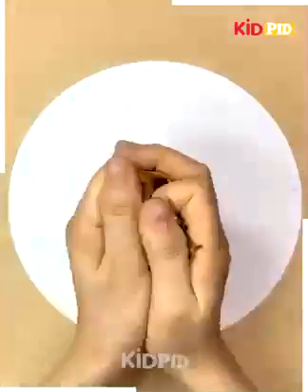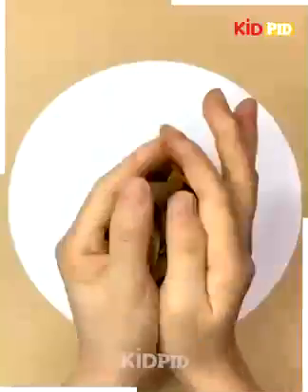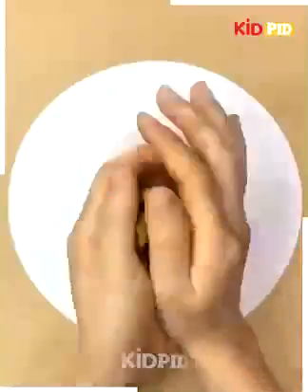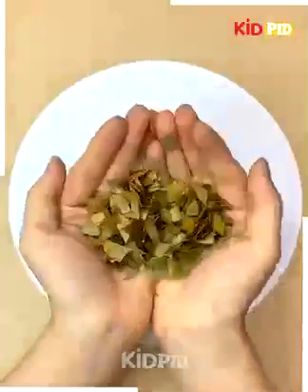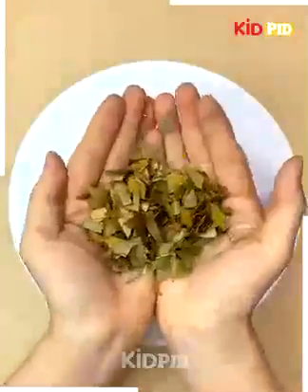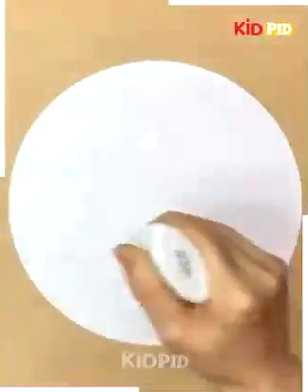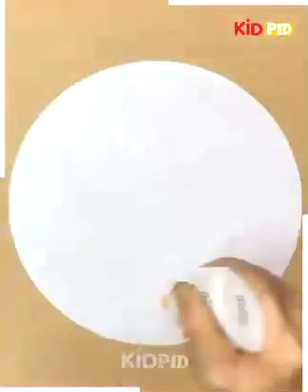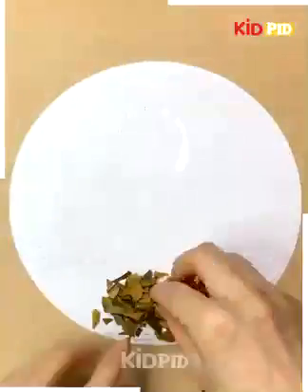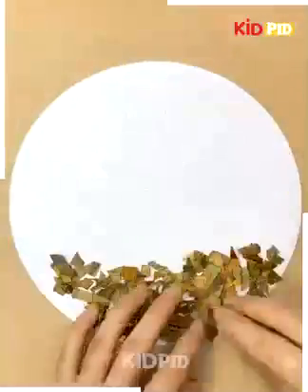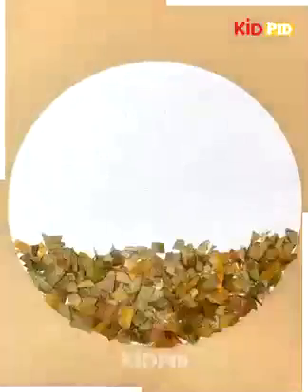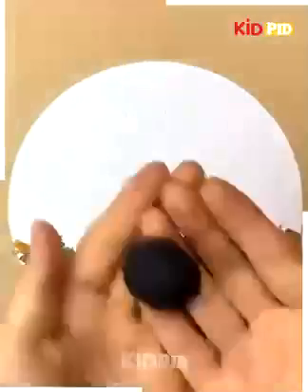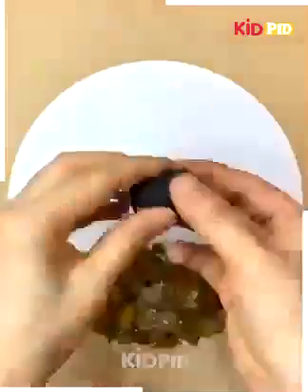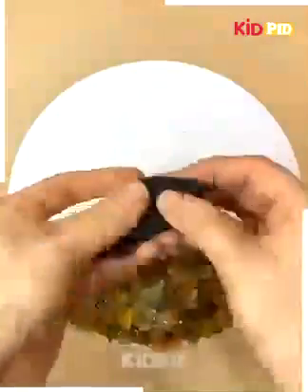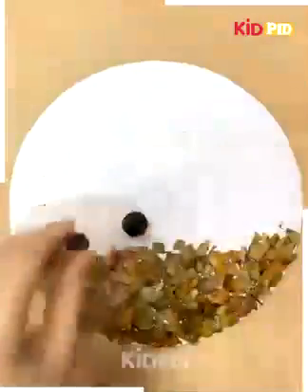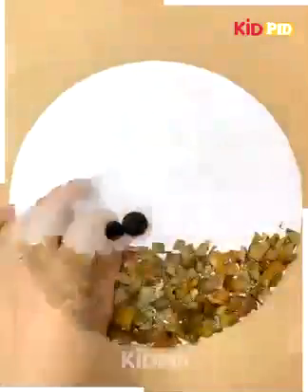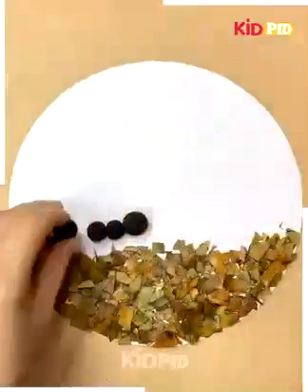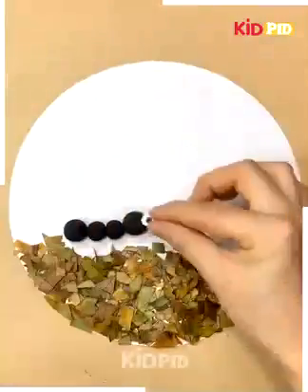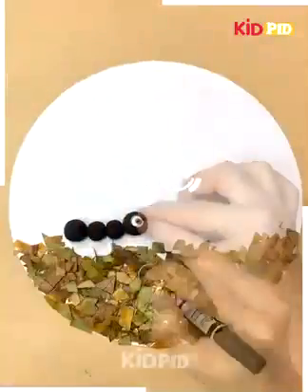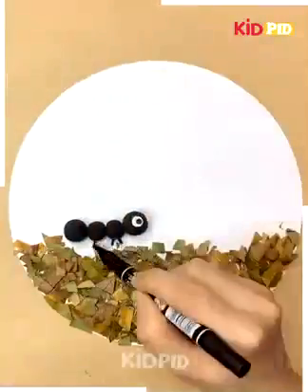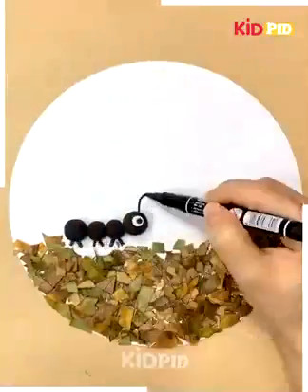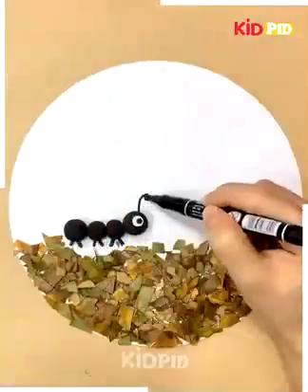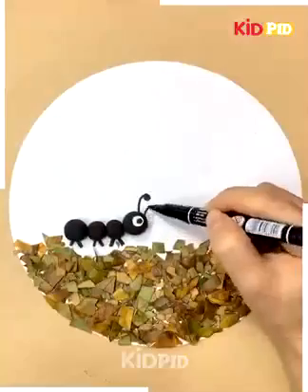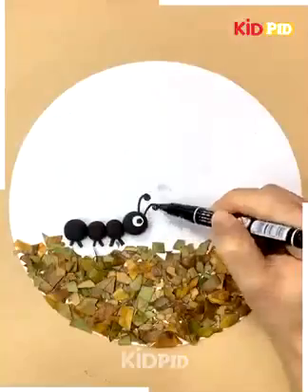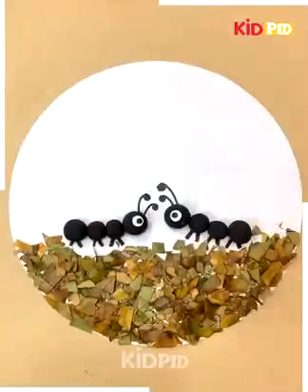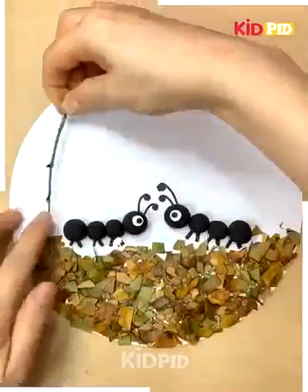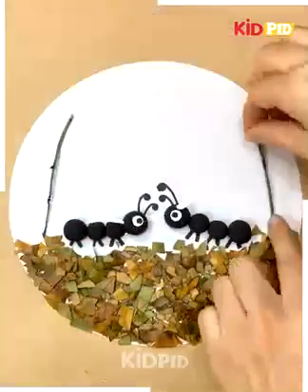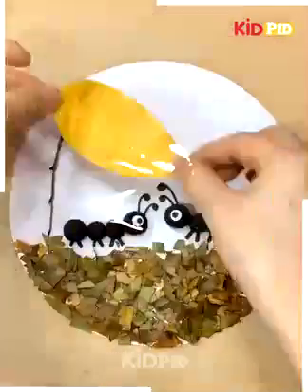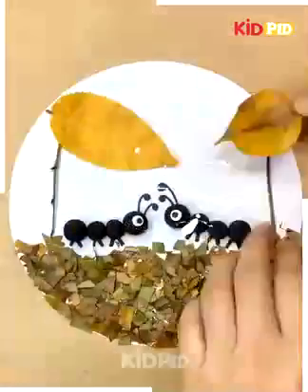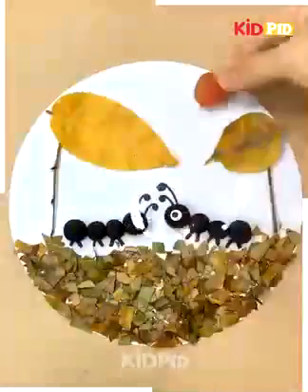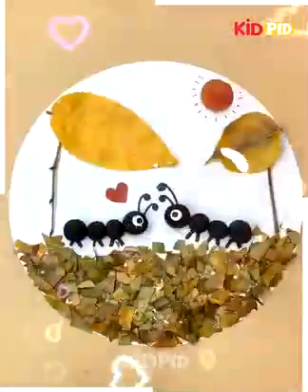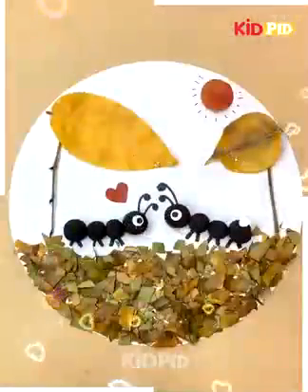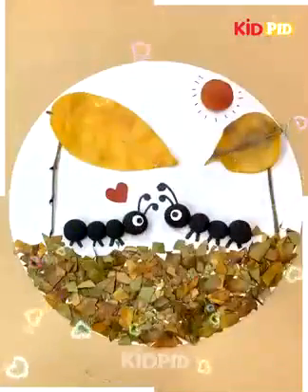Again we will crush some leaves to make the base of the craft and we will use clay to make ants talking to each other in the sun.